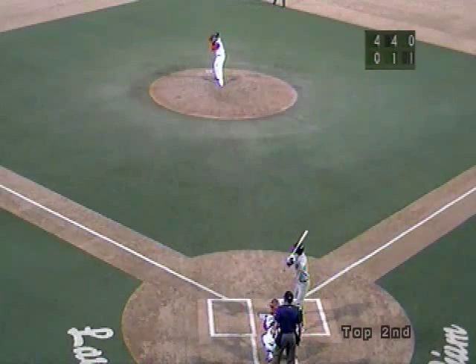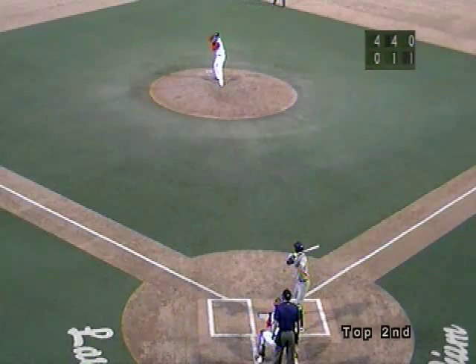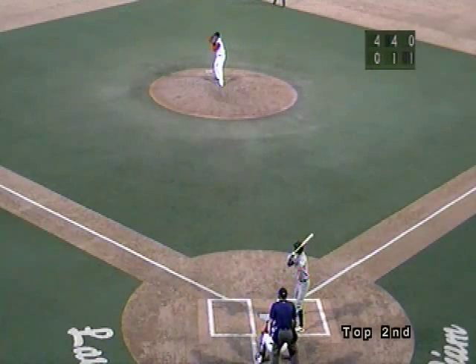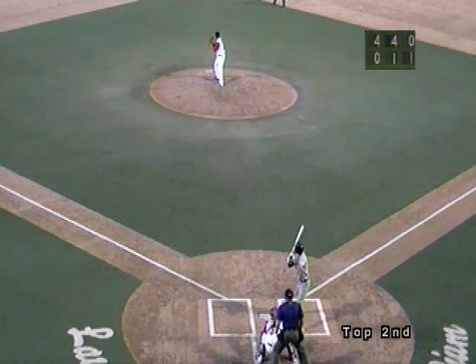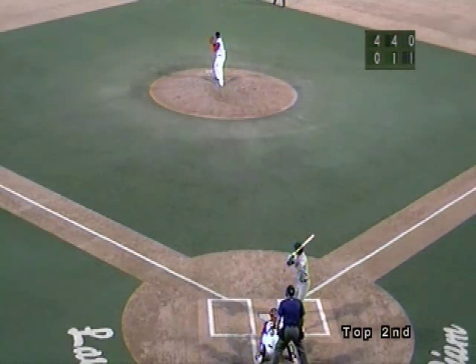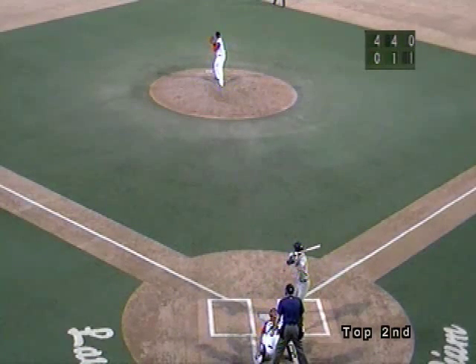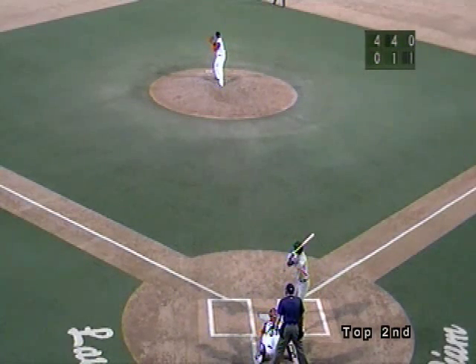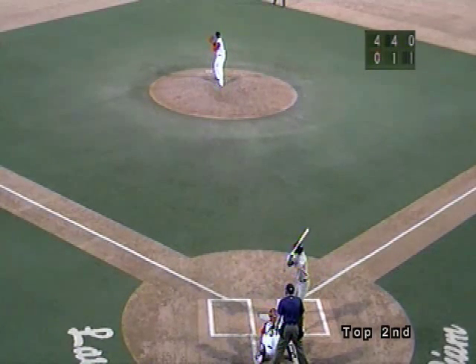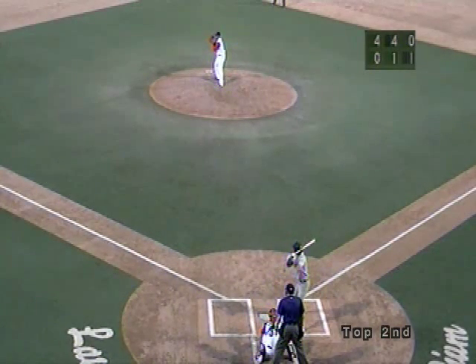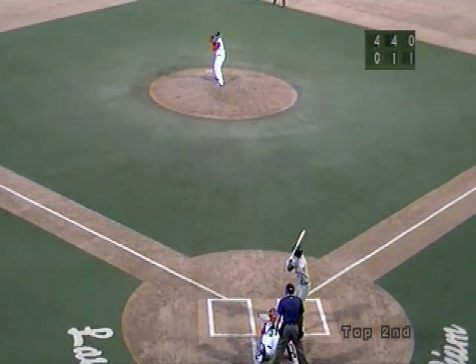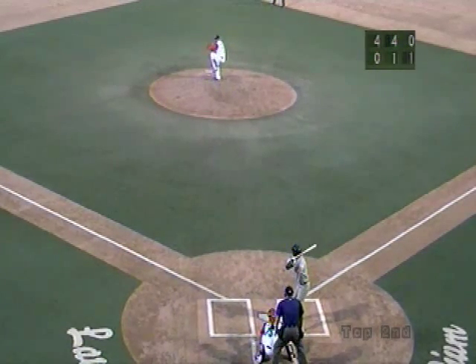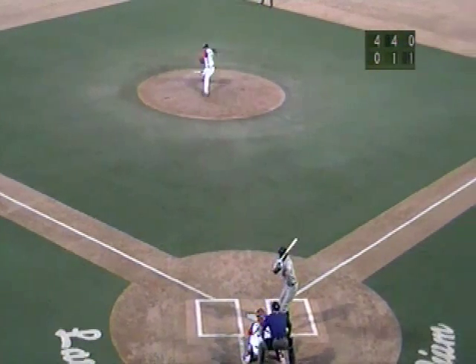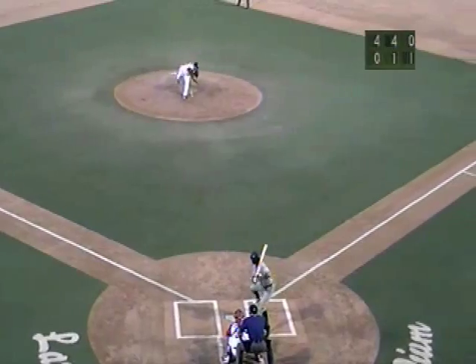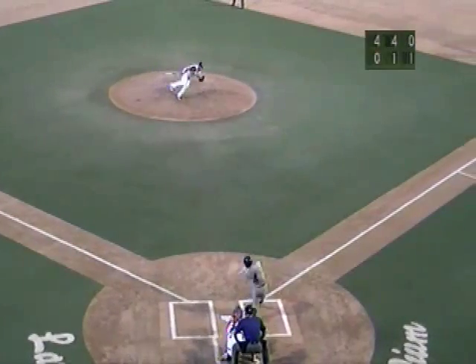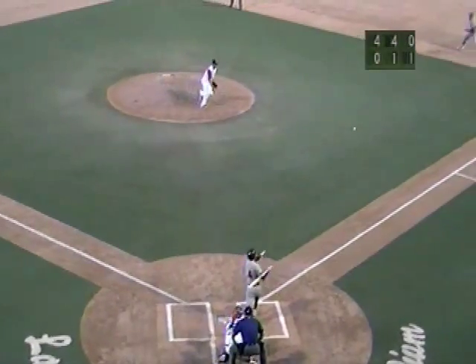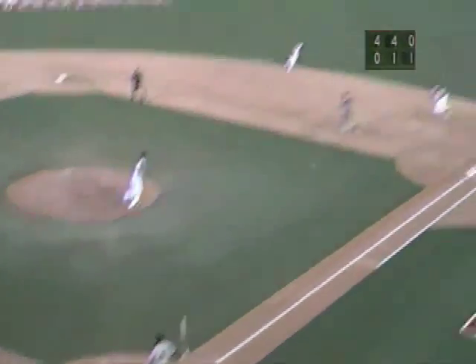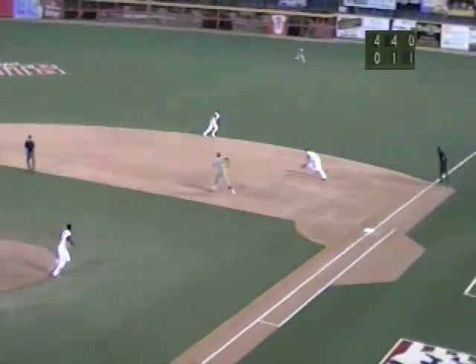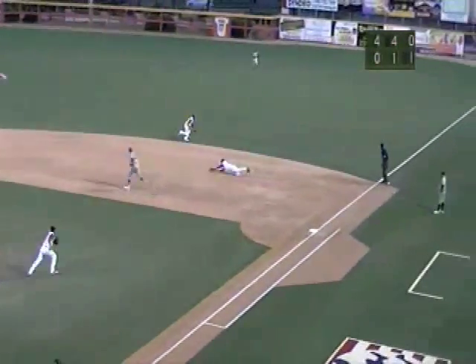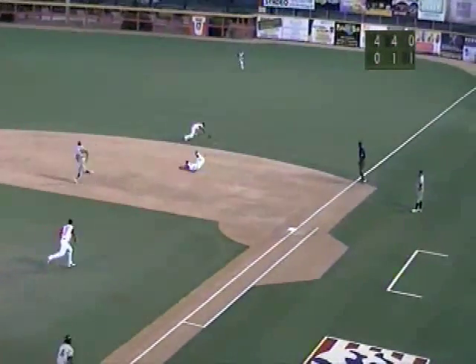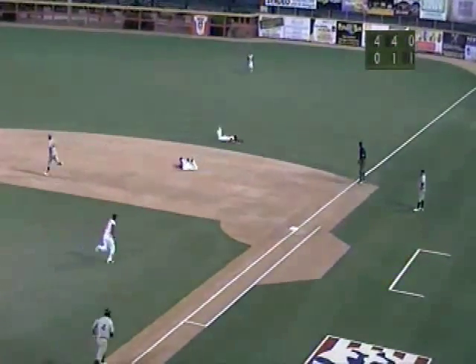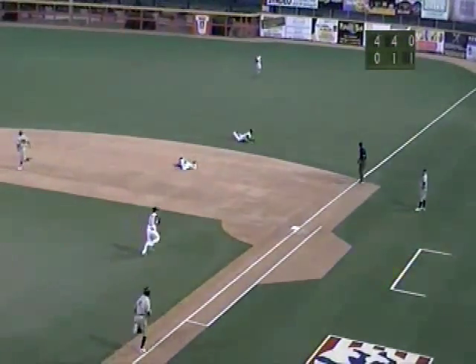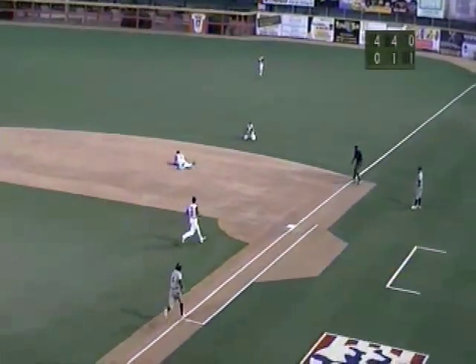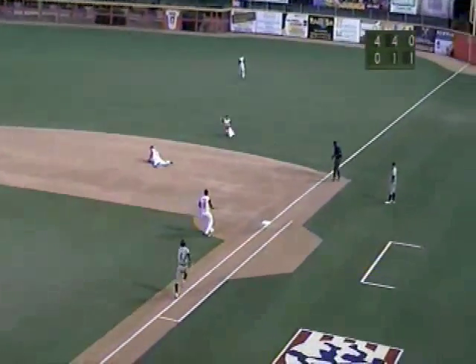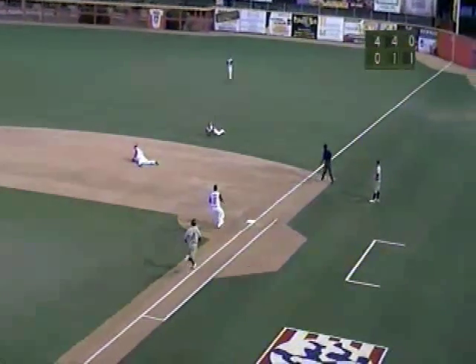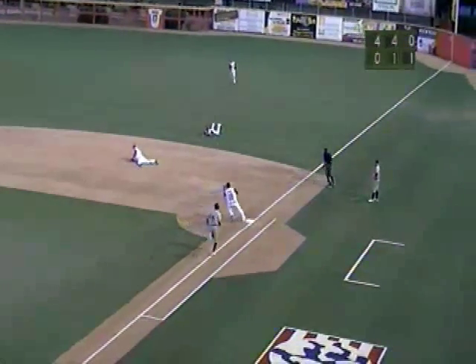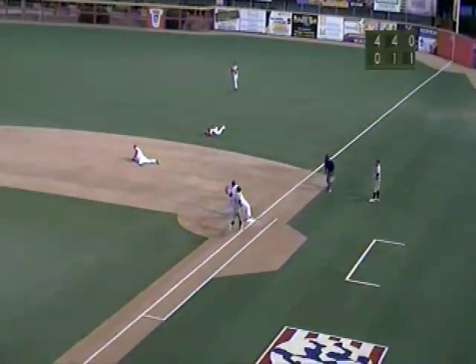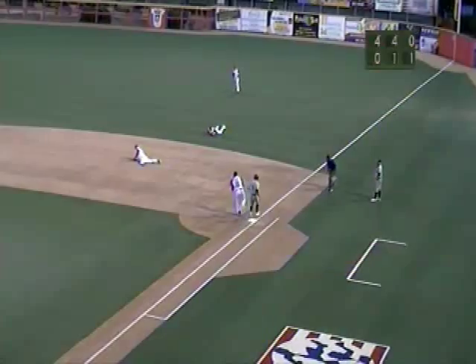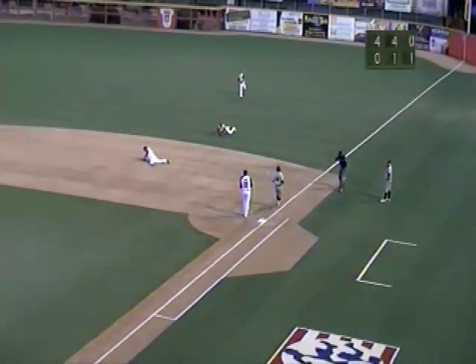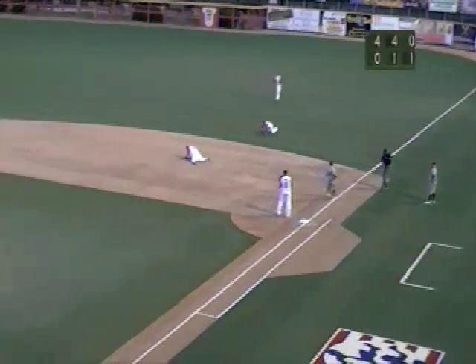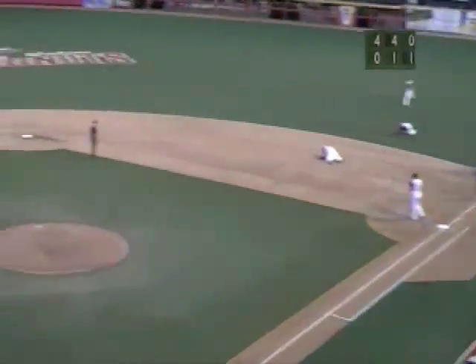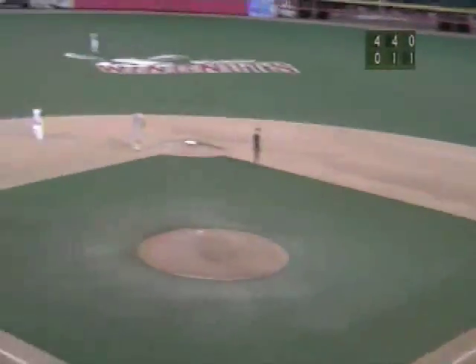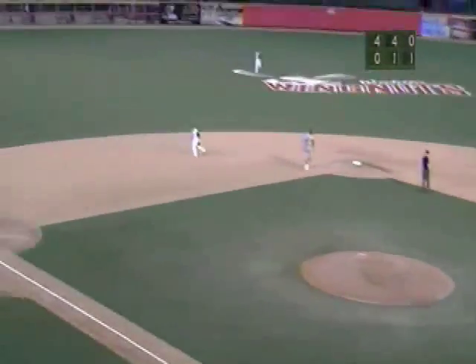Mike Massaro is on second. Christian Guerrero is on first and two down. The 0-1 pitch — swing and a ground ball right side, past the reach of Ziggler. Cajaloleo's got a throw to first, and Garrett gets to the bag in time.